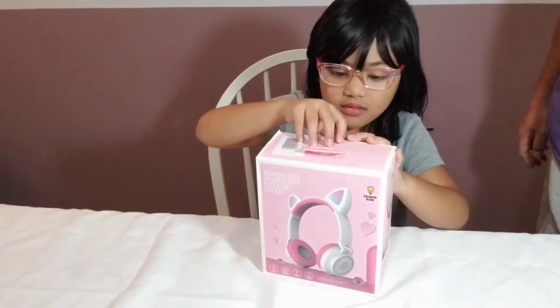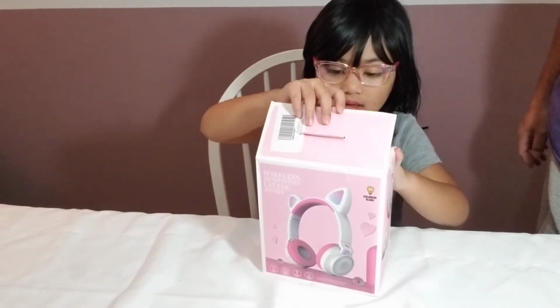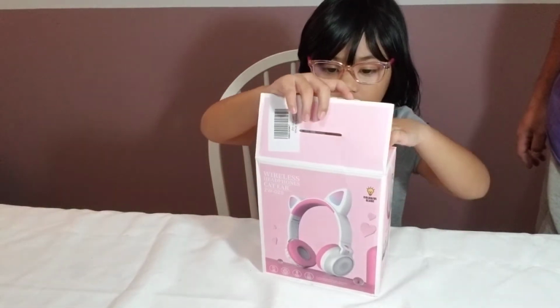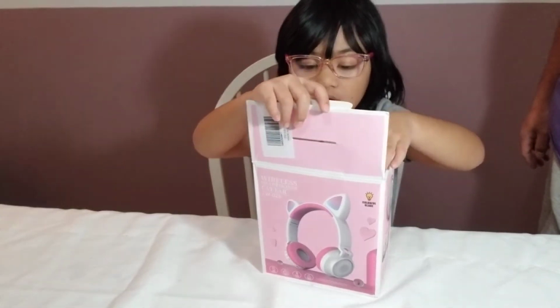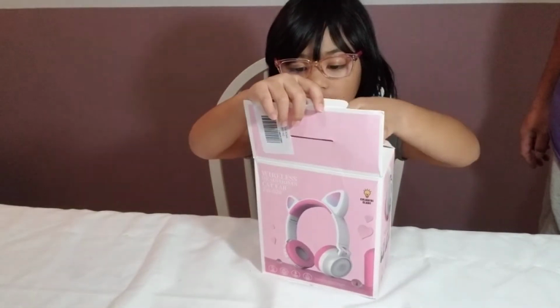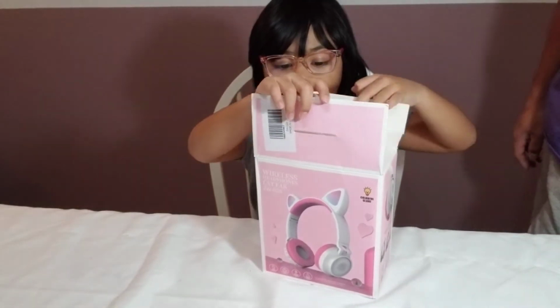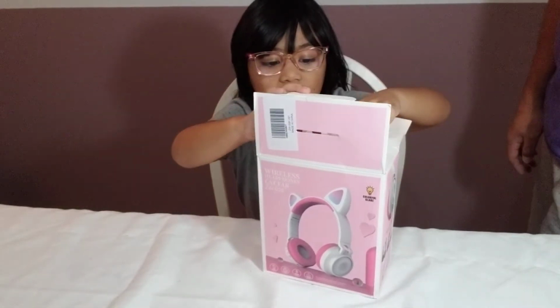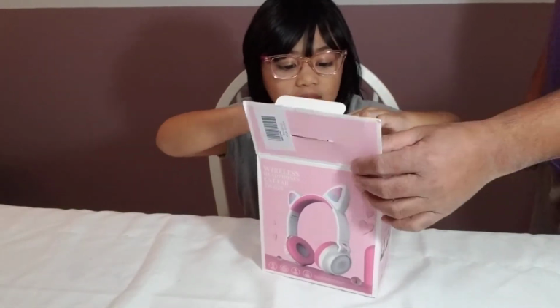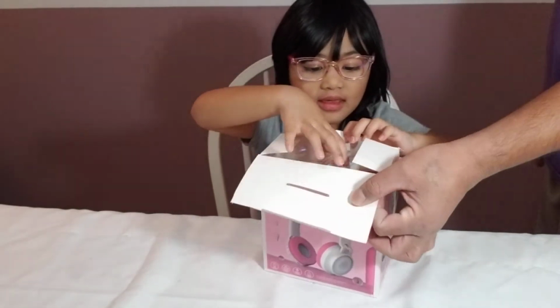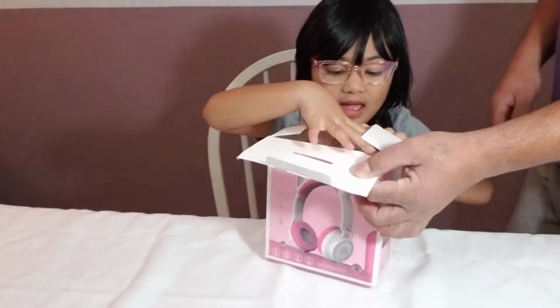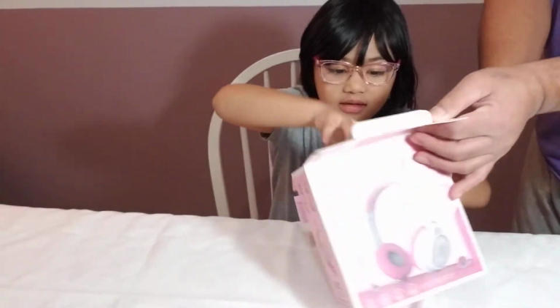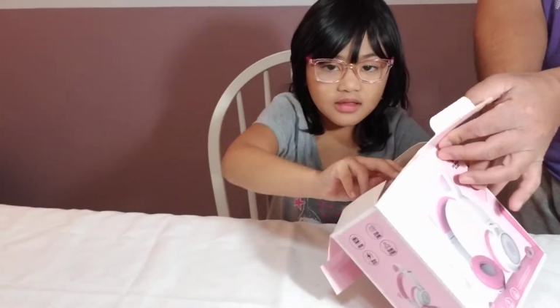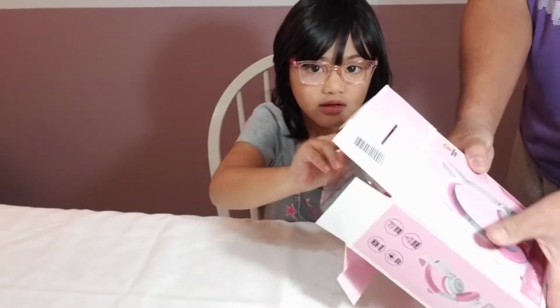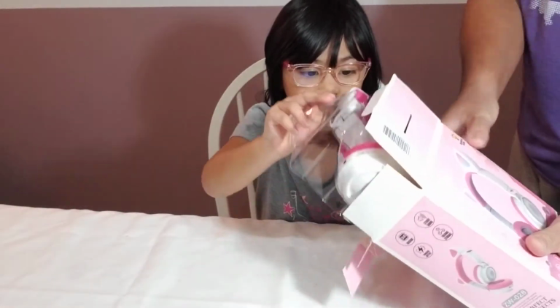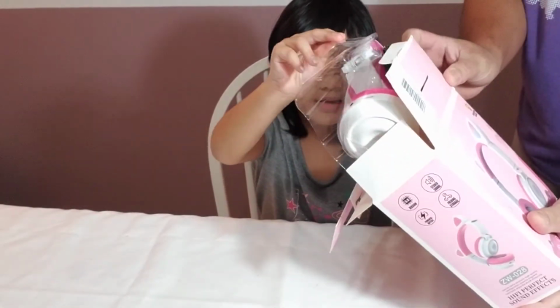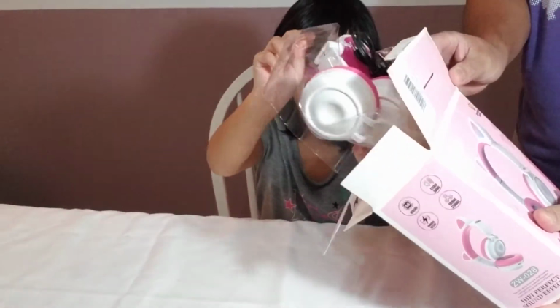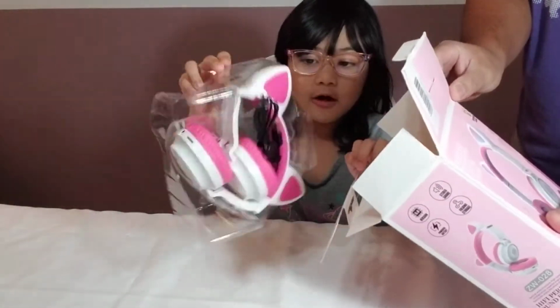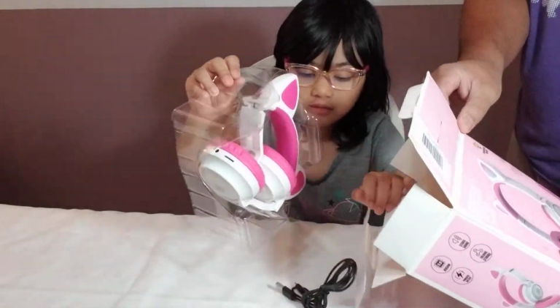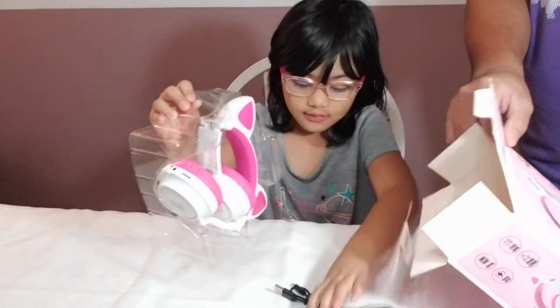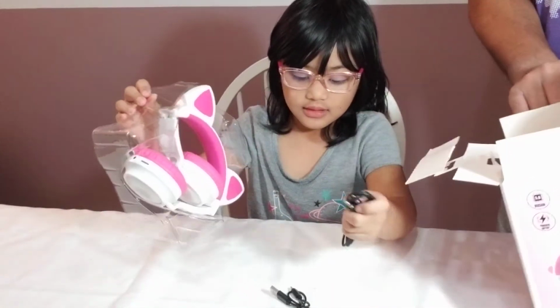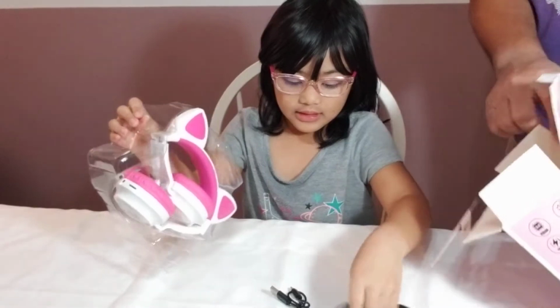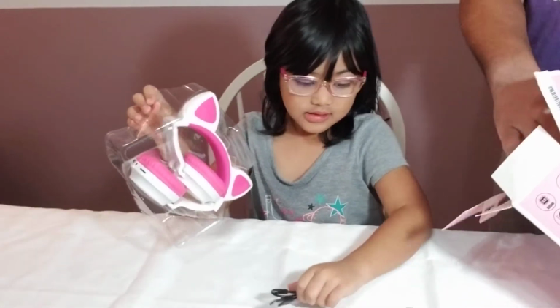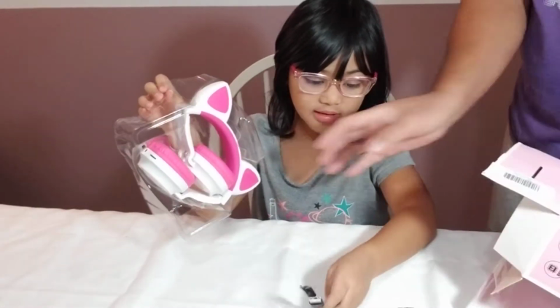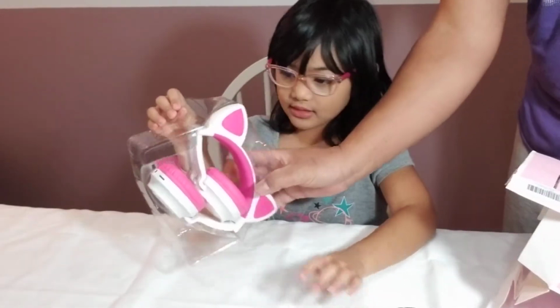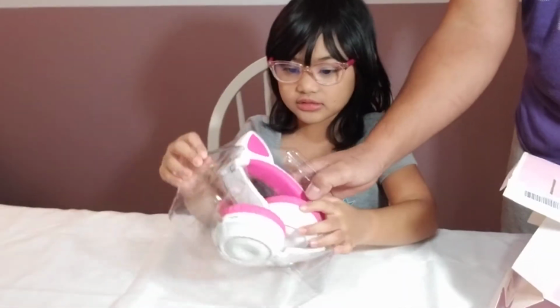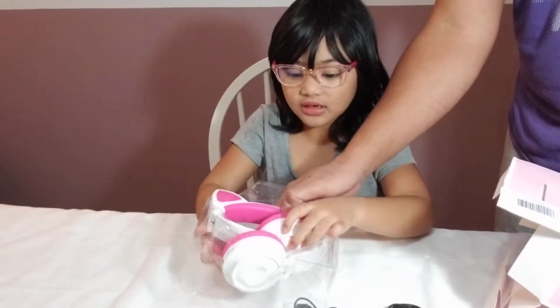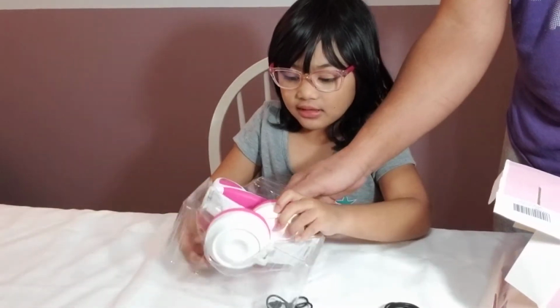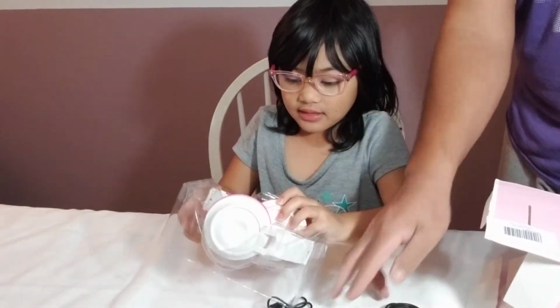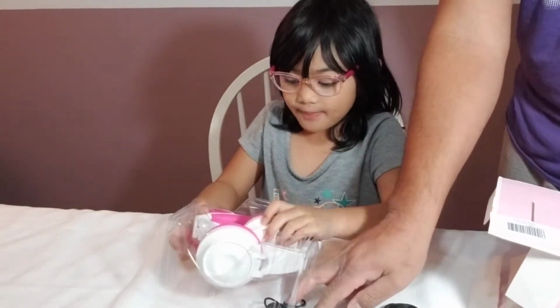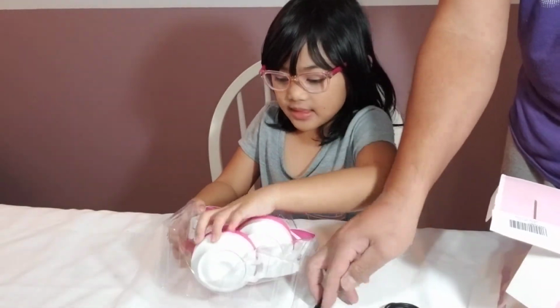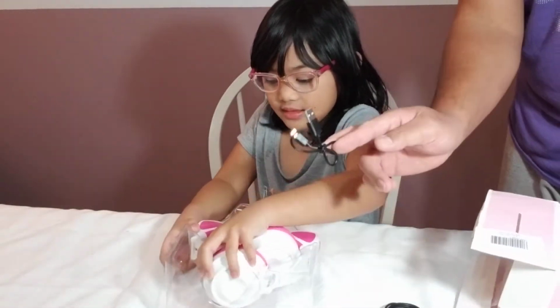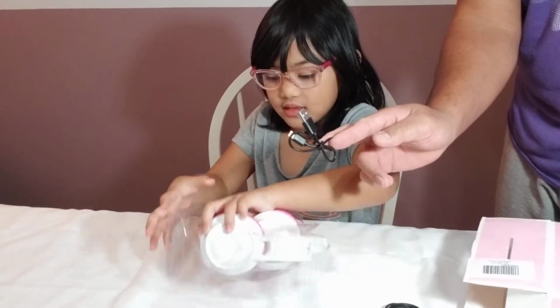So let's see what's inside. Here's my headphone. There you go. And here's the charger — it comes with the headphone. And a charging cable.